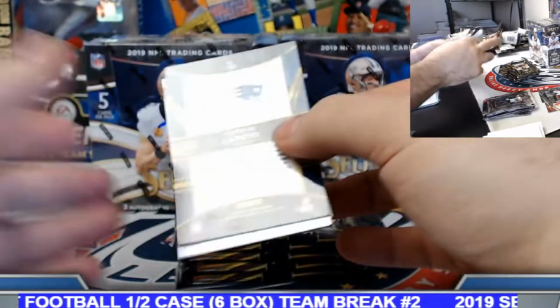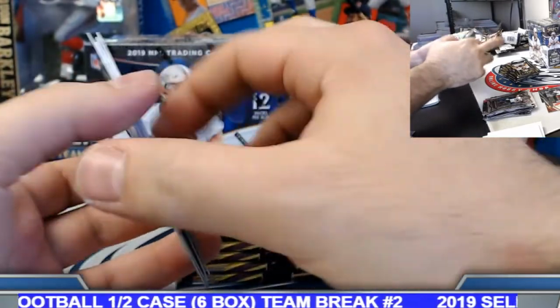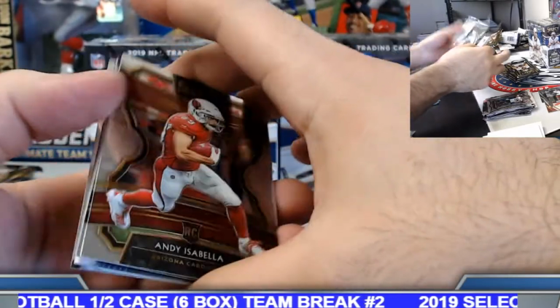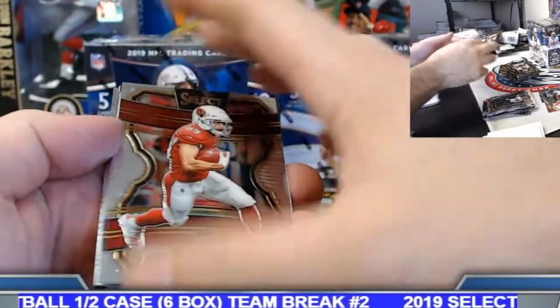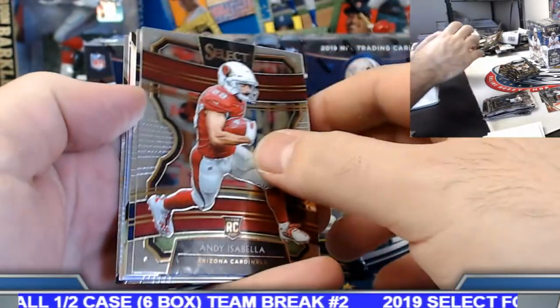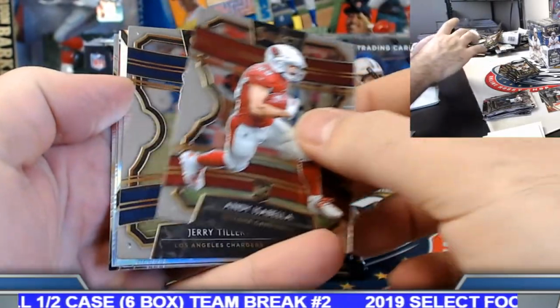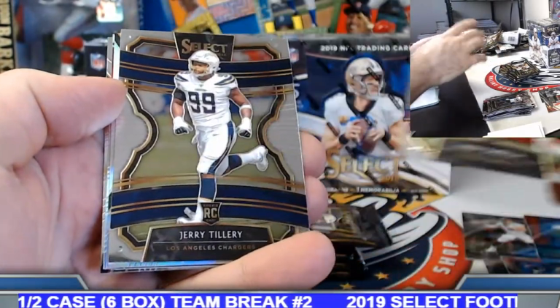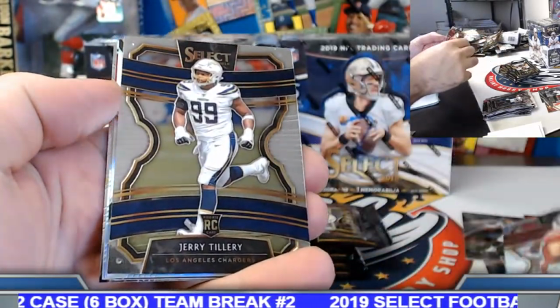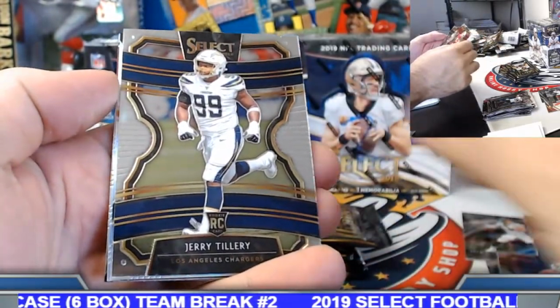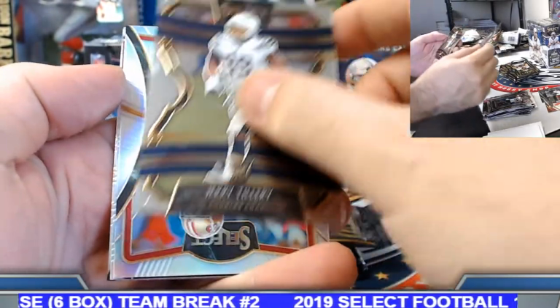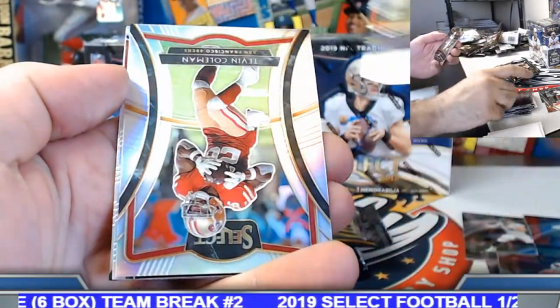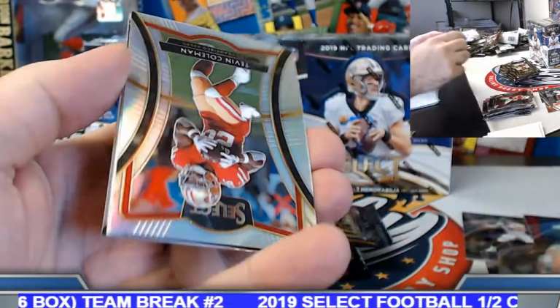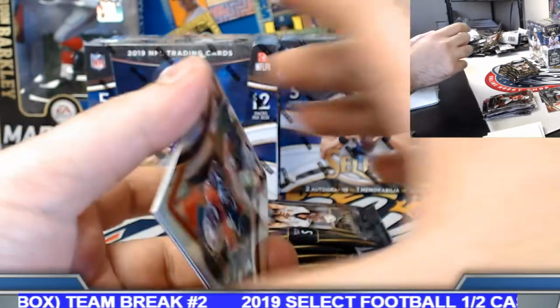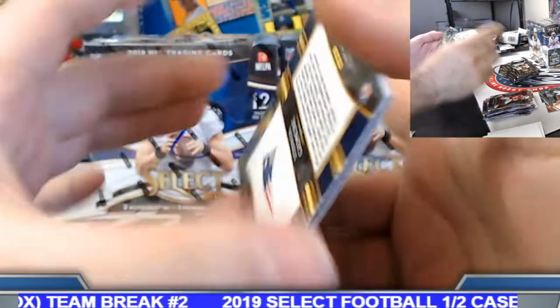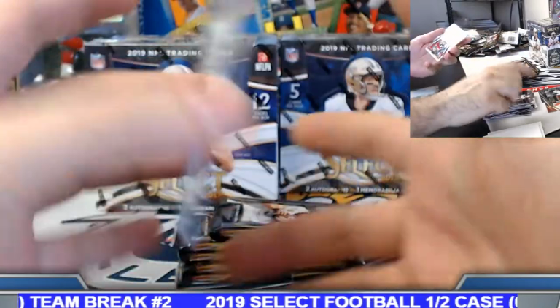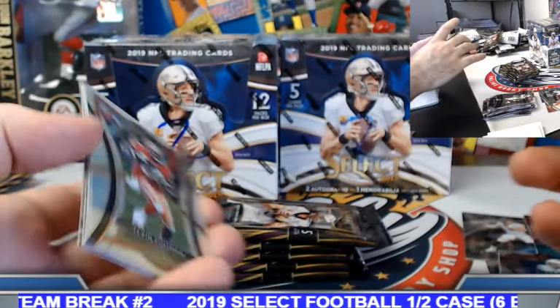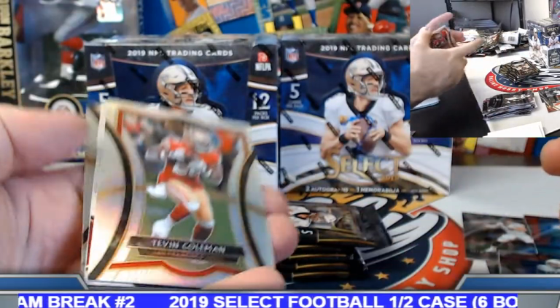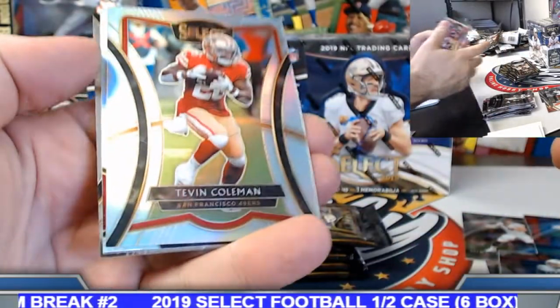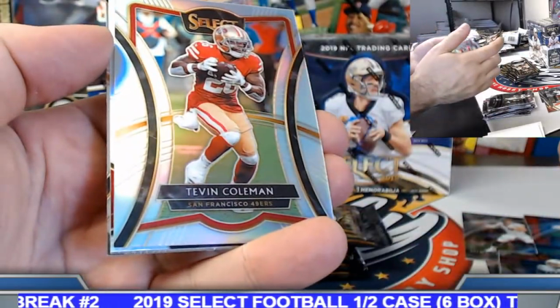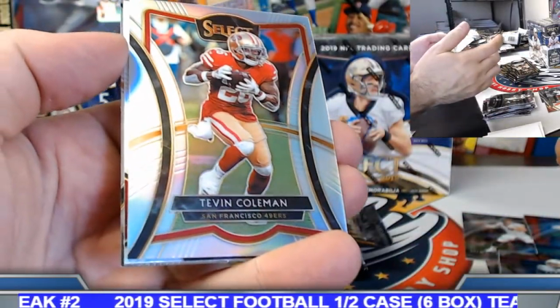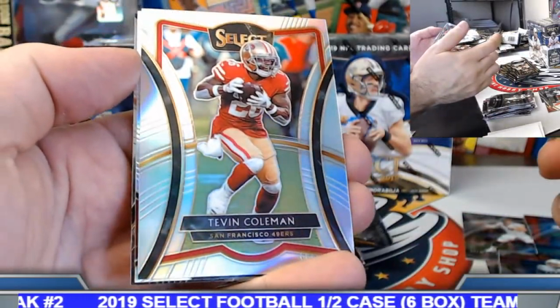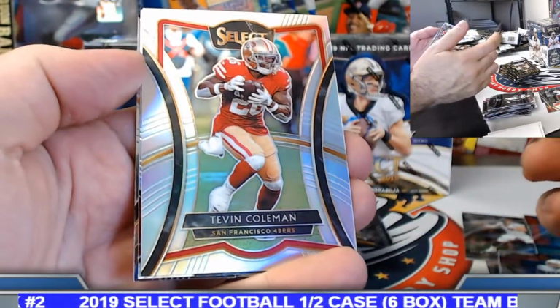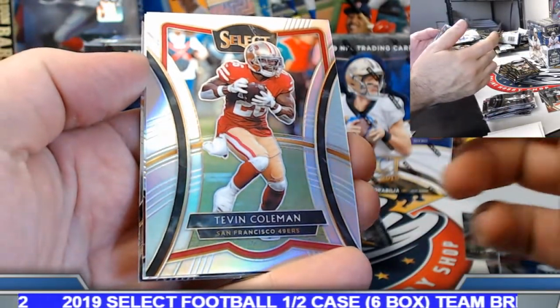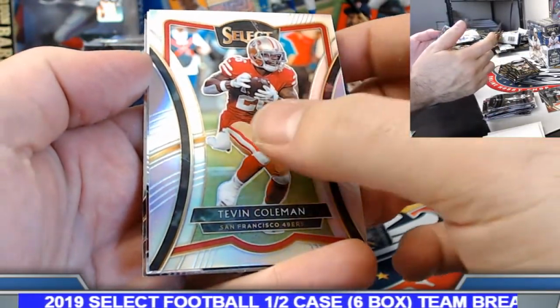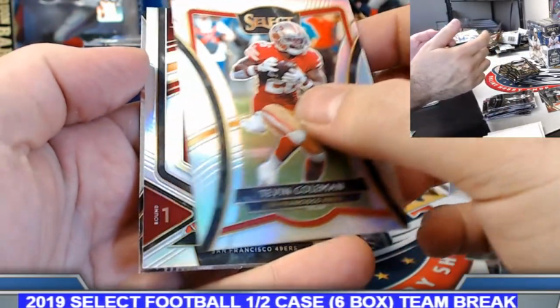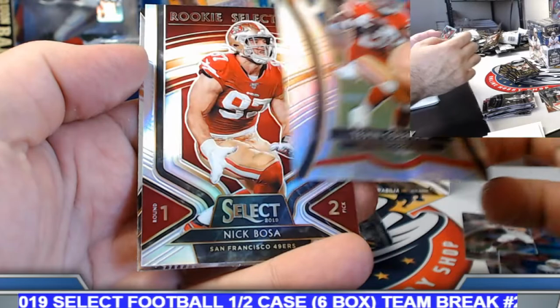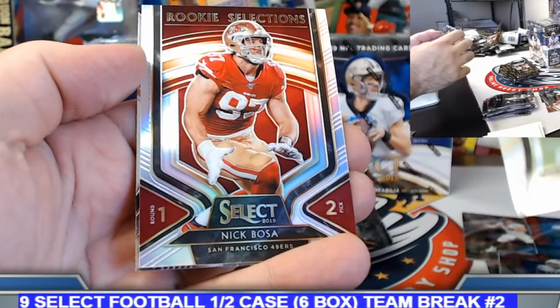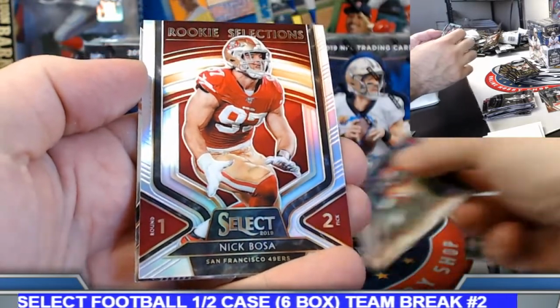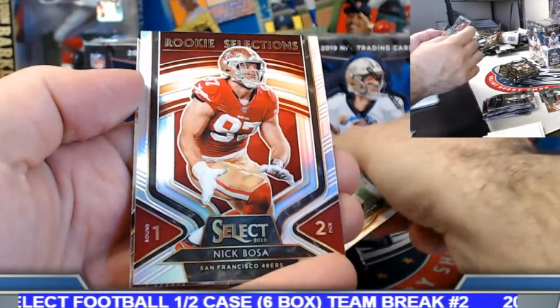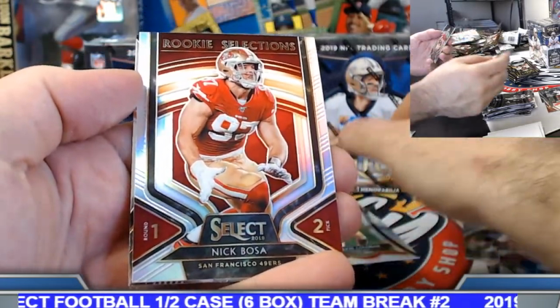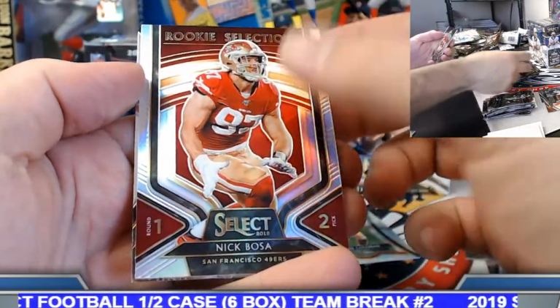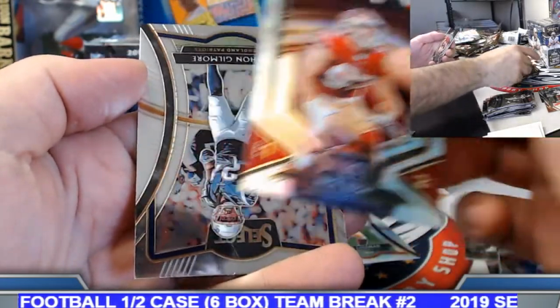Dante, how's it going, good sir — hope you're enjoying the start to your weekend. Tevin Coleman silver. Nick Bosa rookie selection silver. Jason, looking for some Niners action for you.